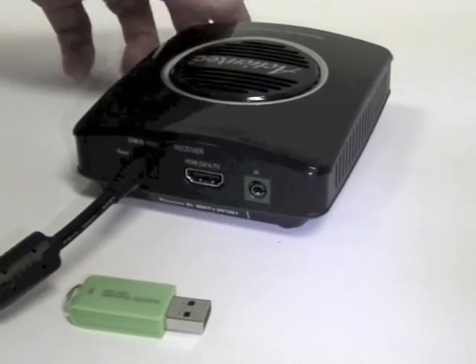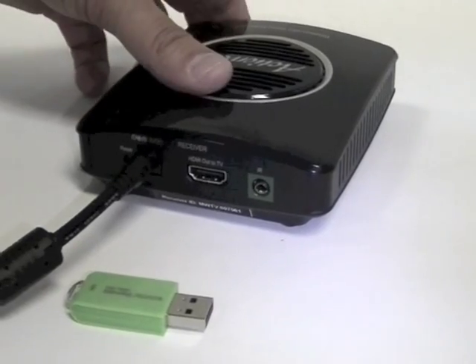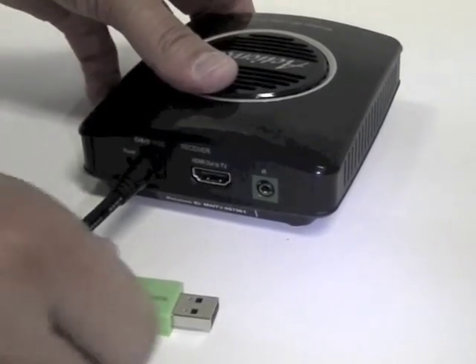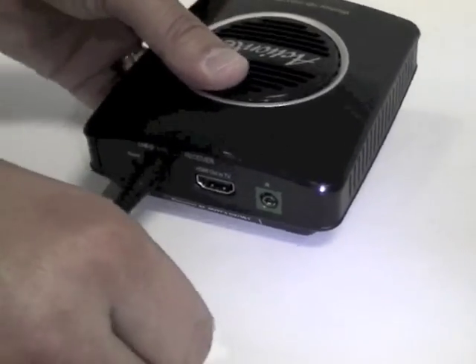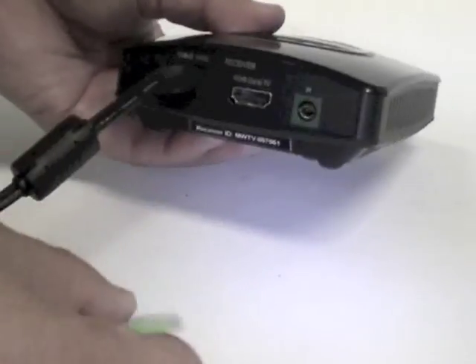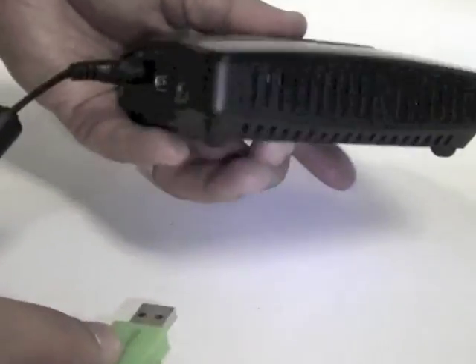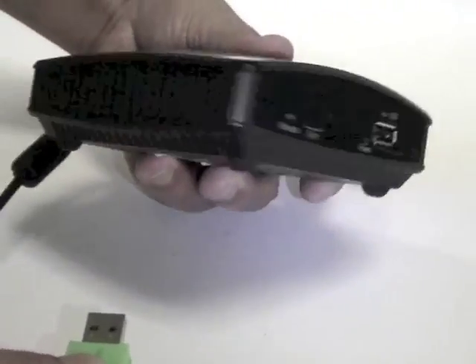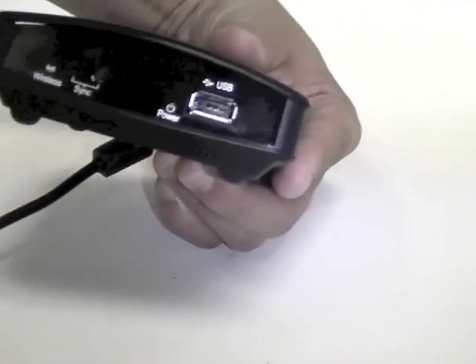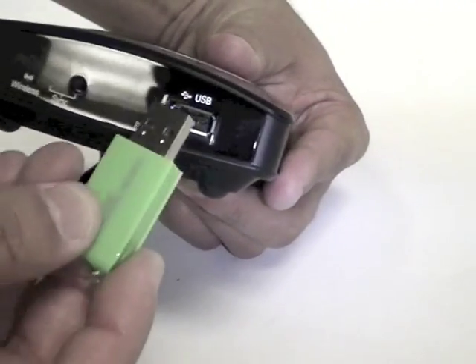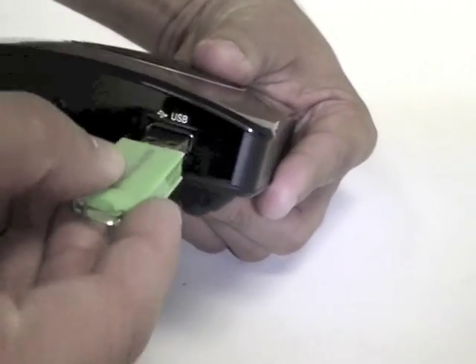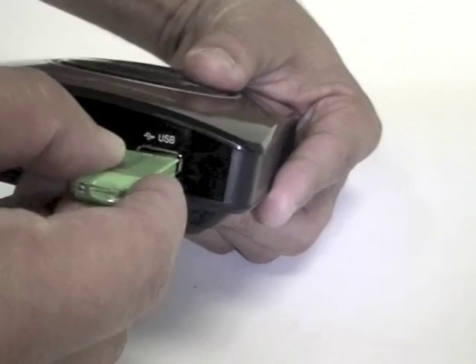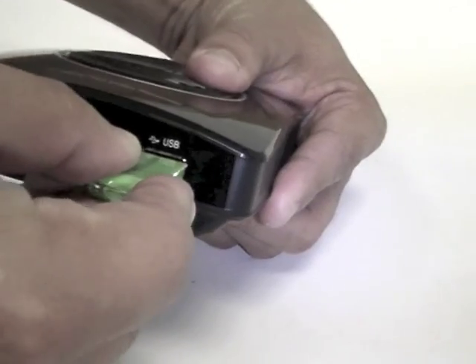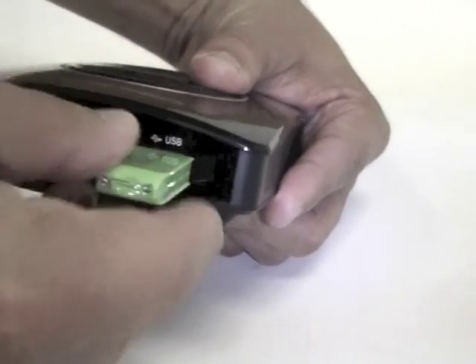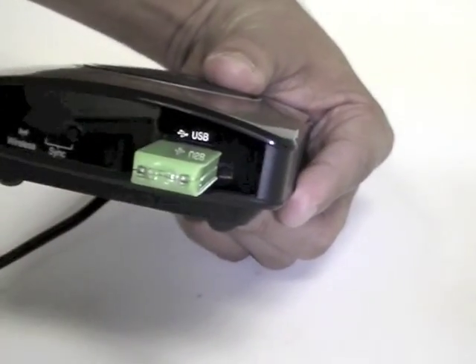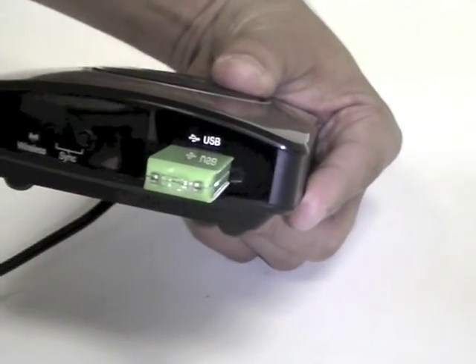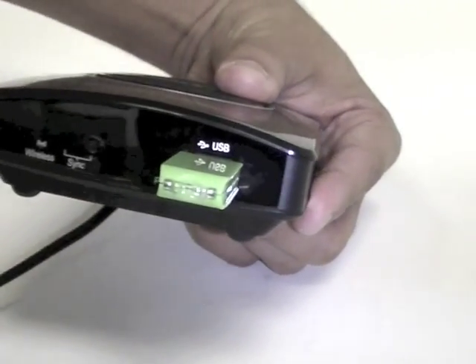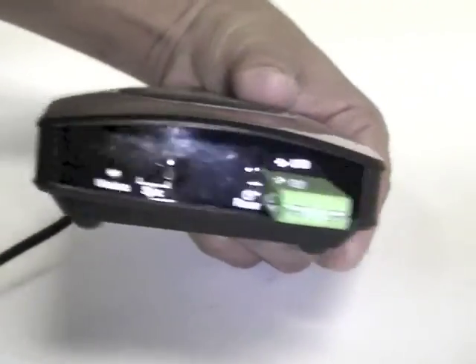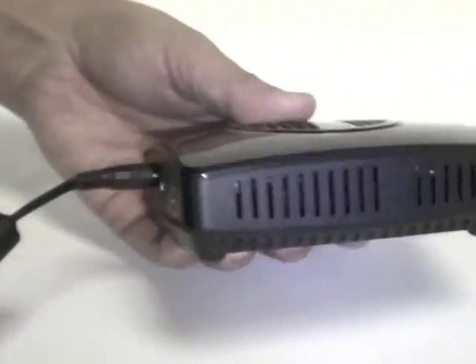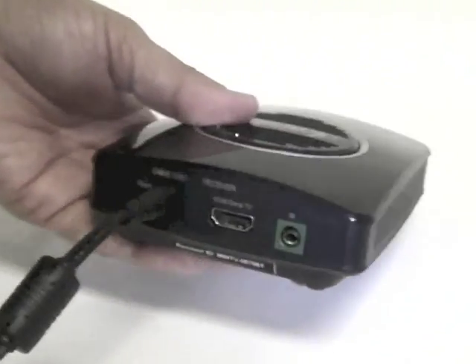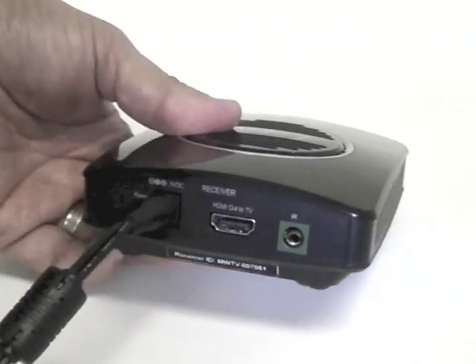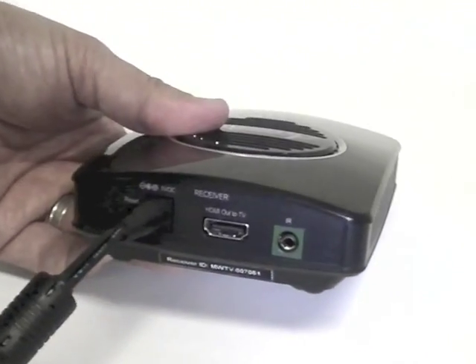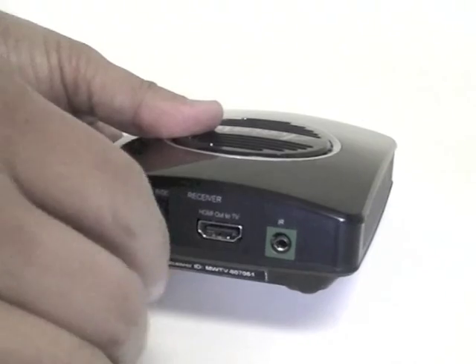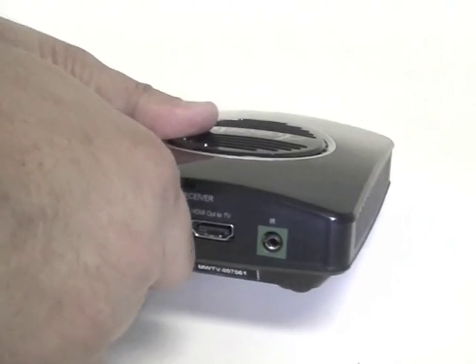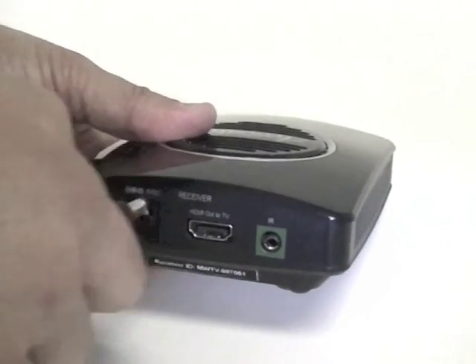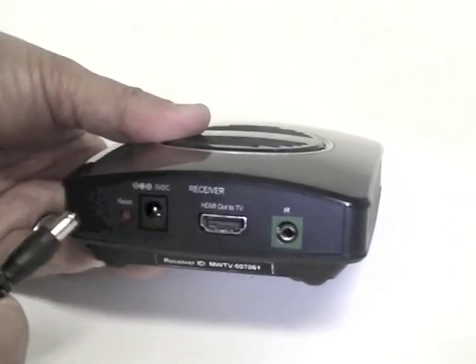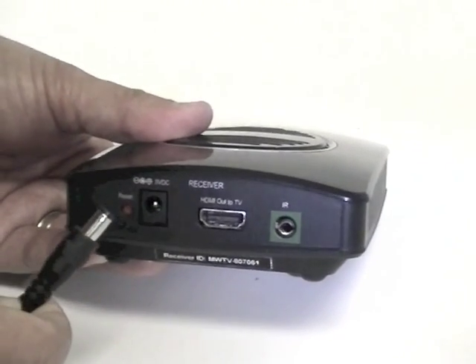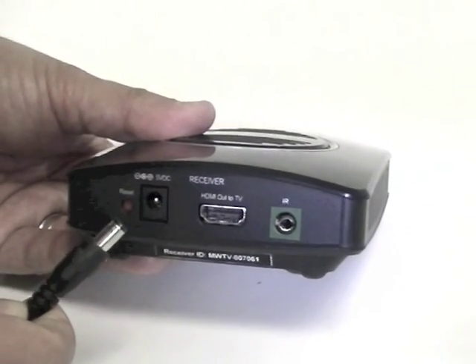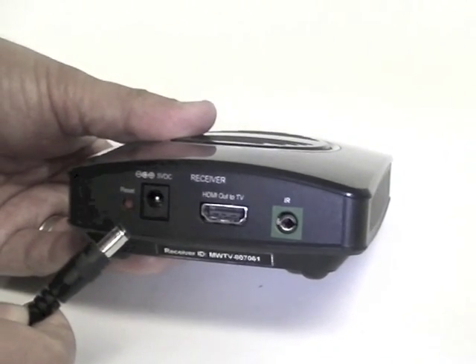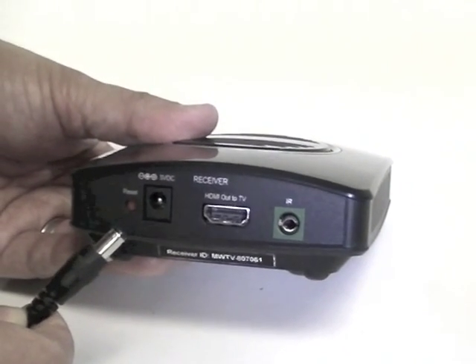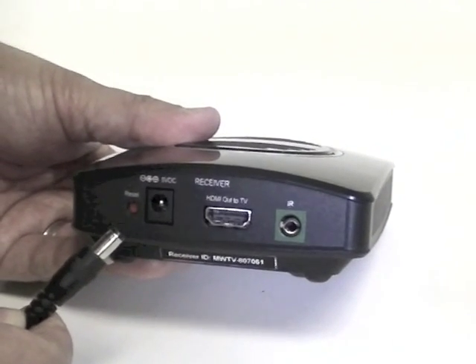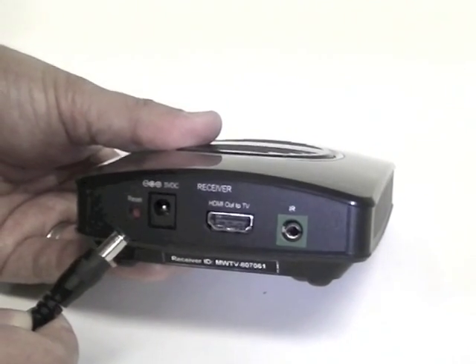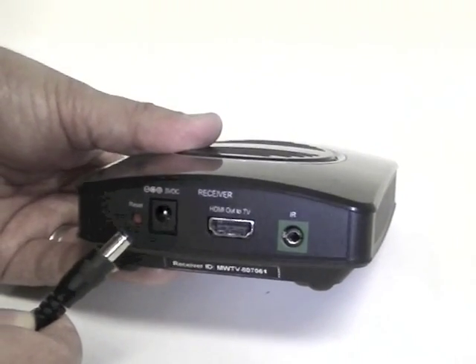Now let's upgrade a receiver. Insert the thumb drive into the USB port on the back of the receiver. Then, power cycle the receiver by unplugging the power cord, leaving it out for 5 seconds, then plugging it back in again.